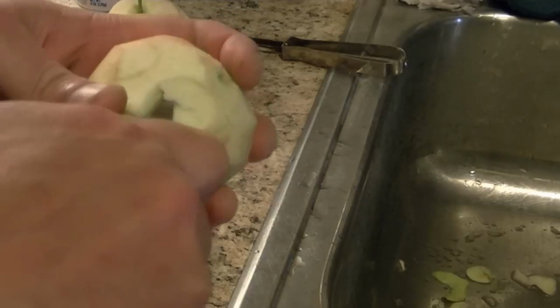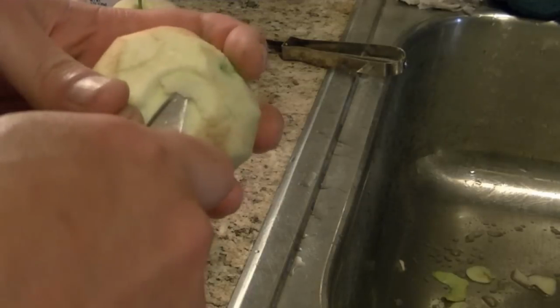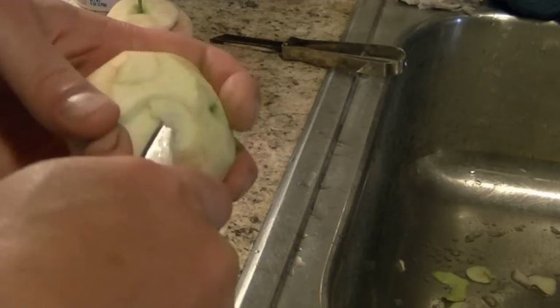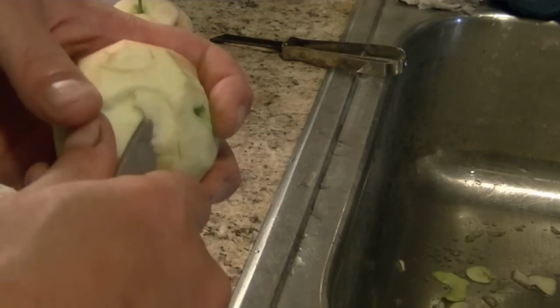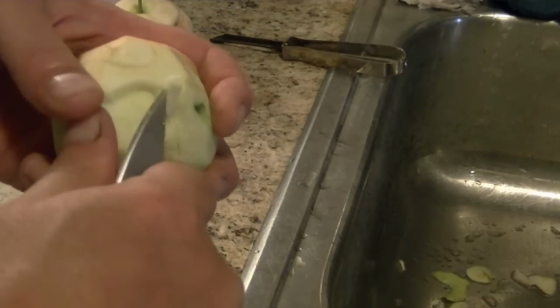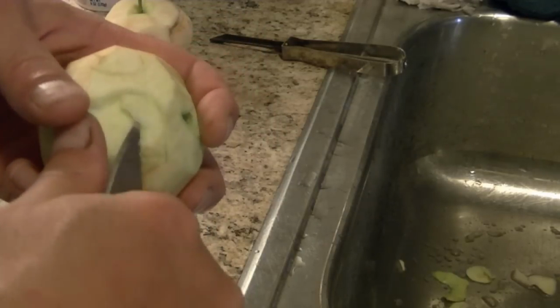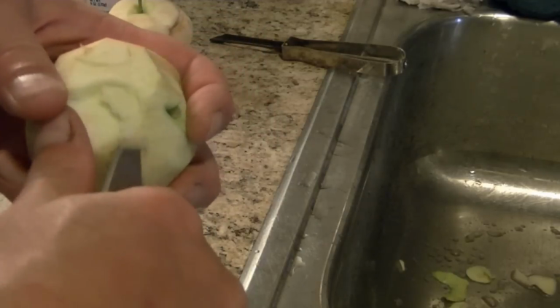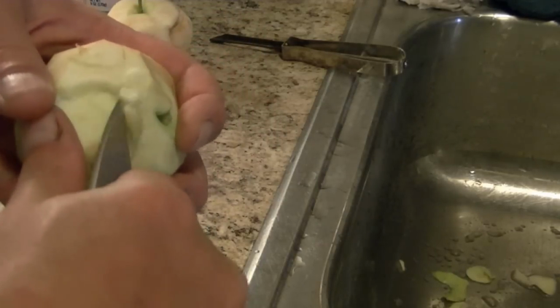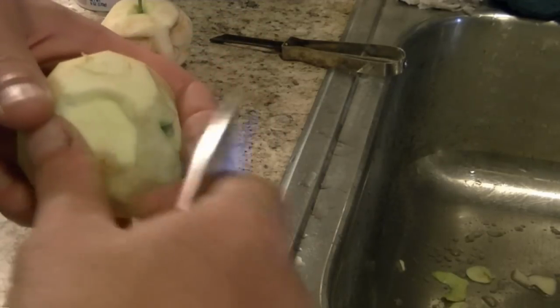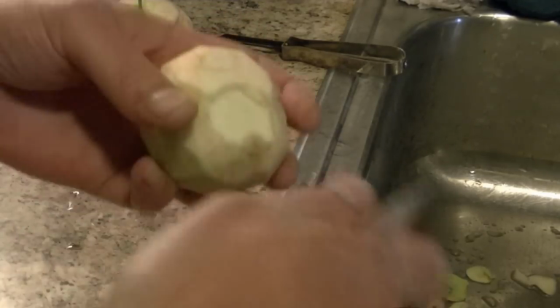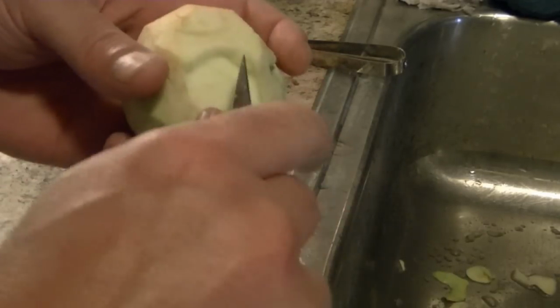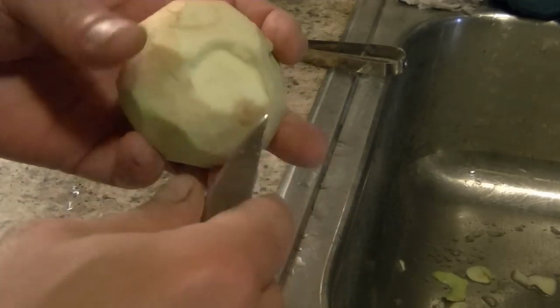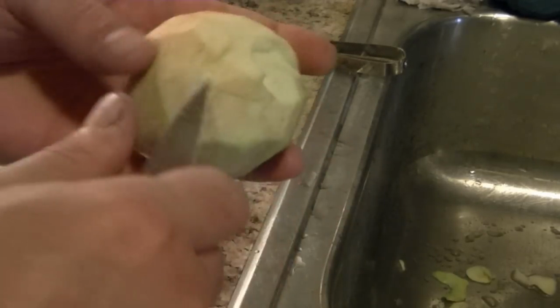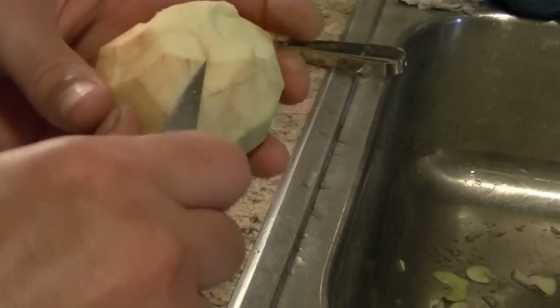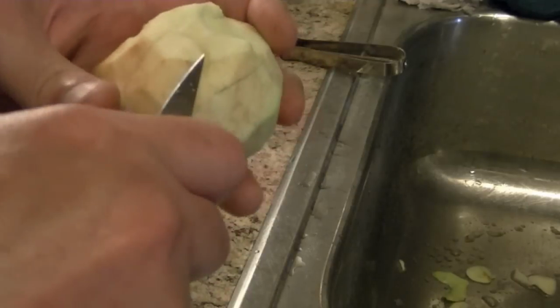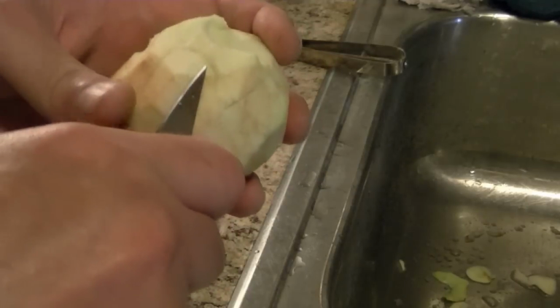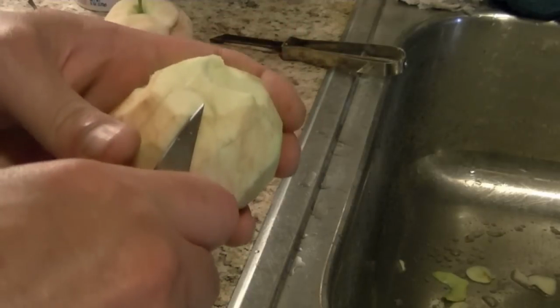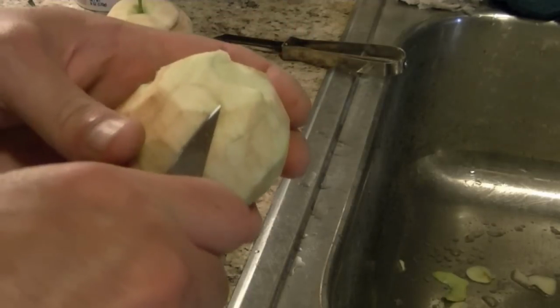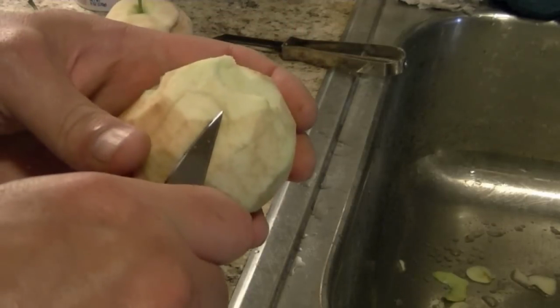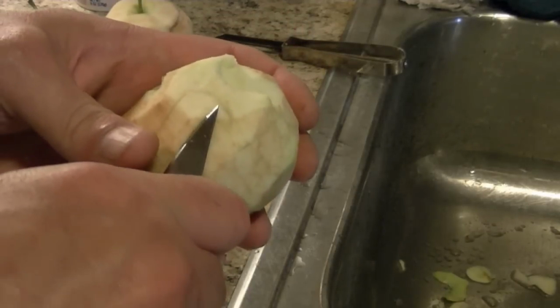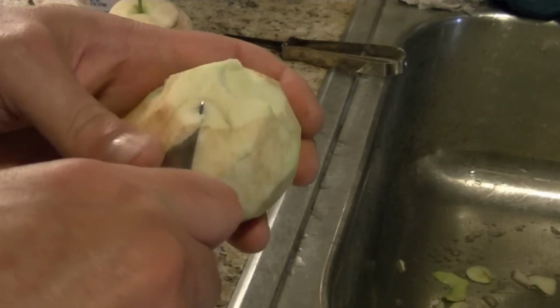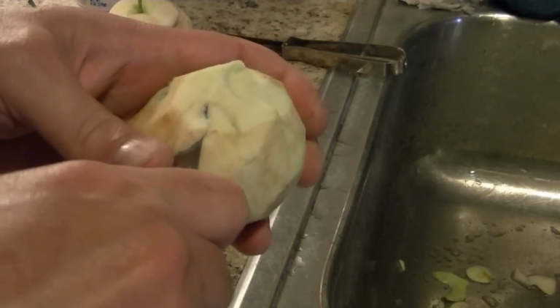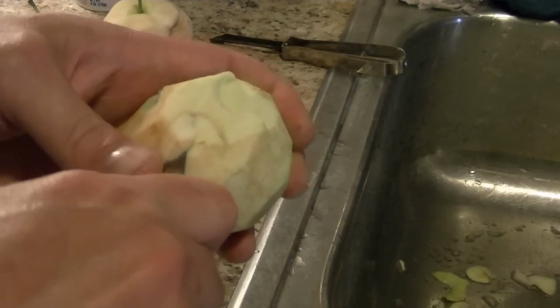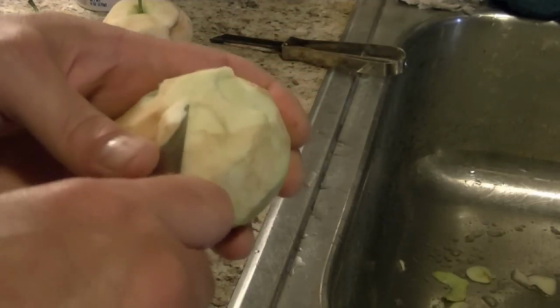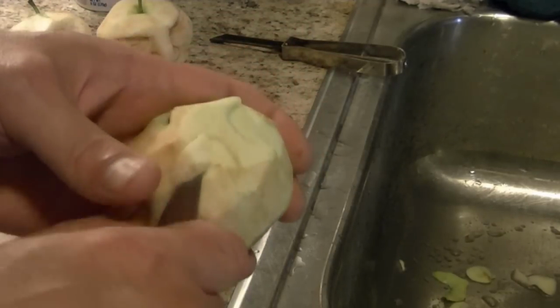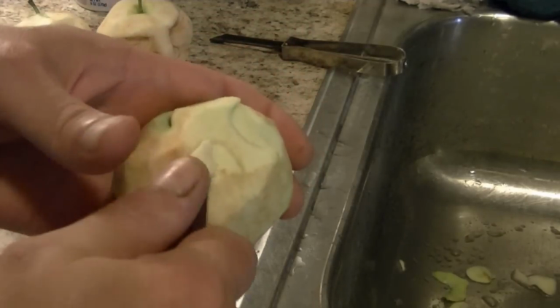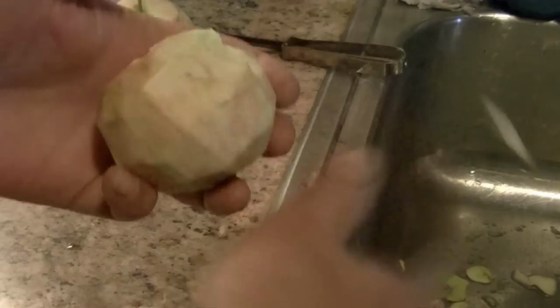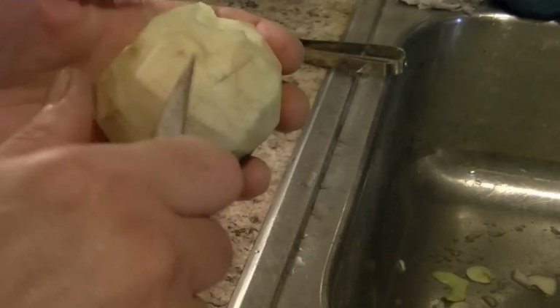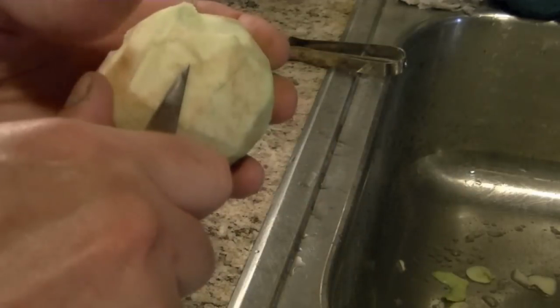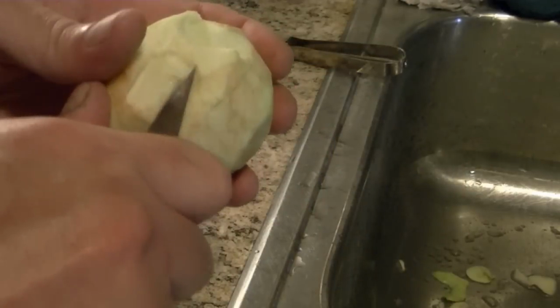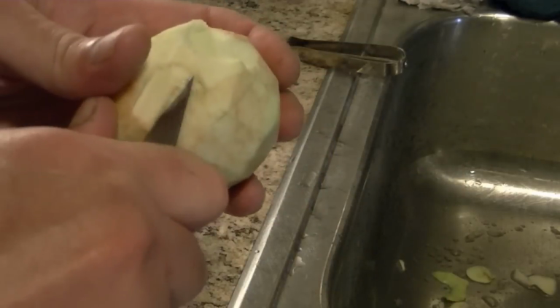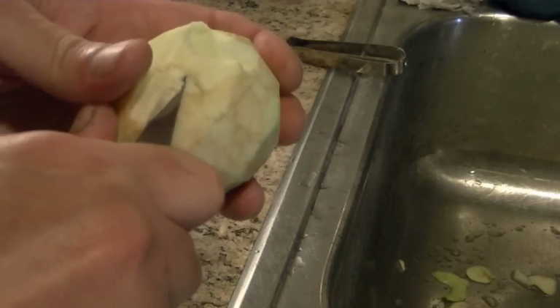You don't have to be too exact, because we're going to dehydrate these apples, which will shrink everything up and make these look like old people, and scary people, witches, and goblins, and all kinds of stuff.